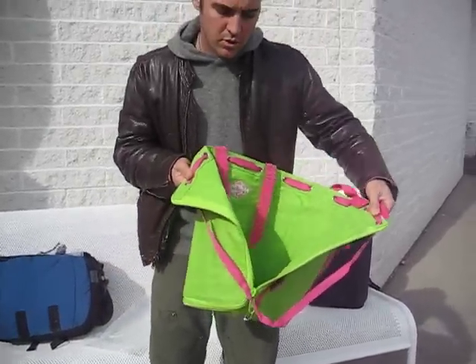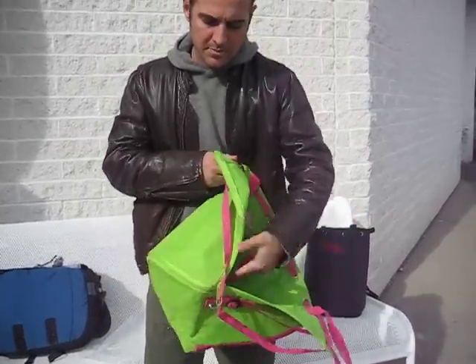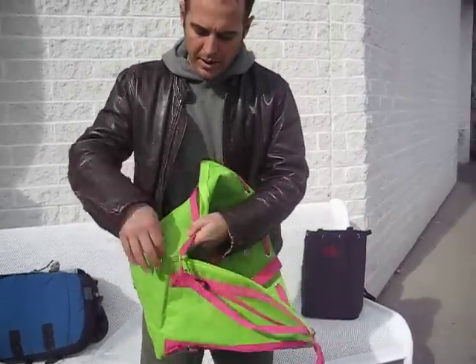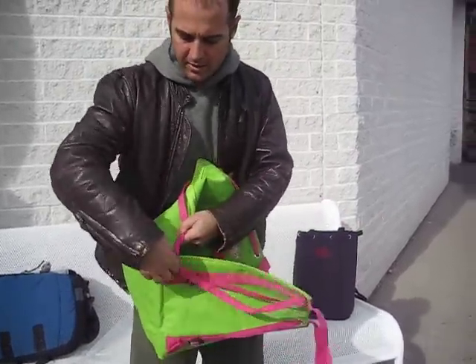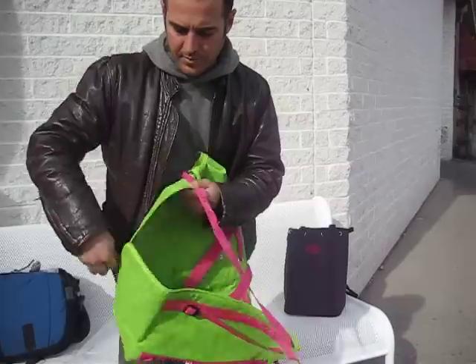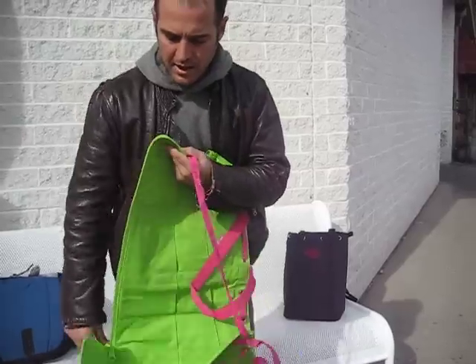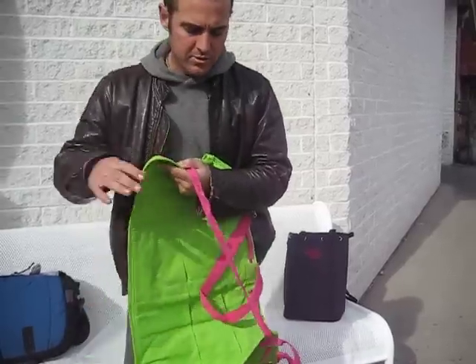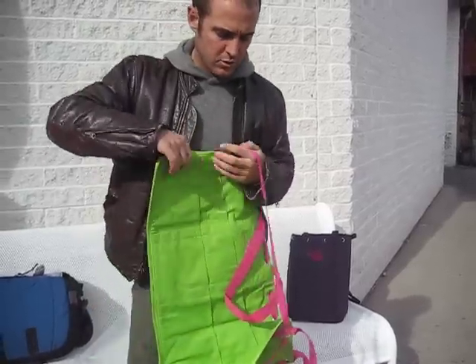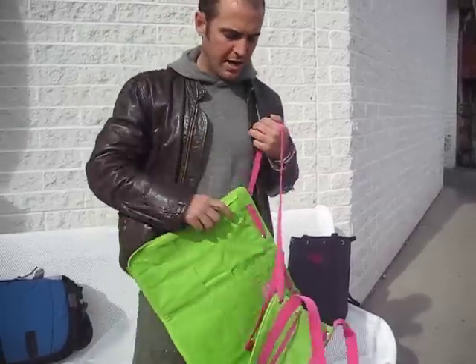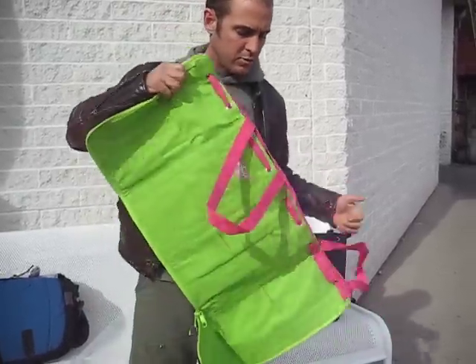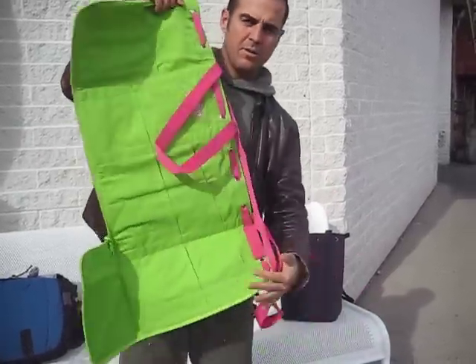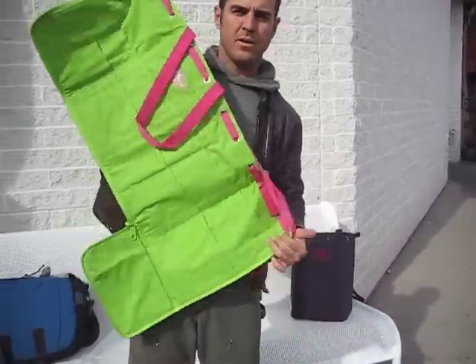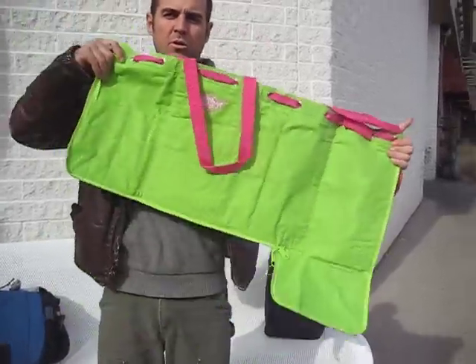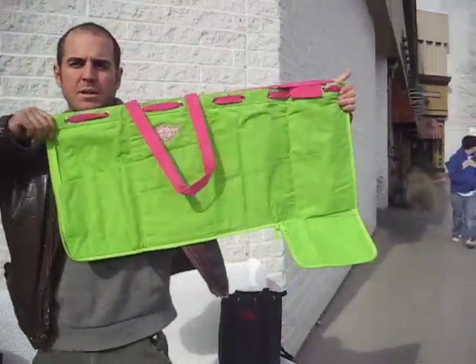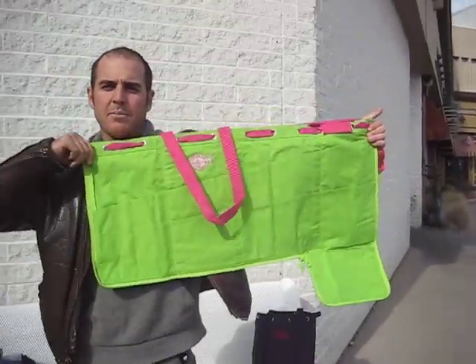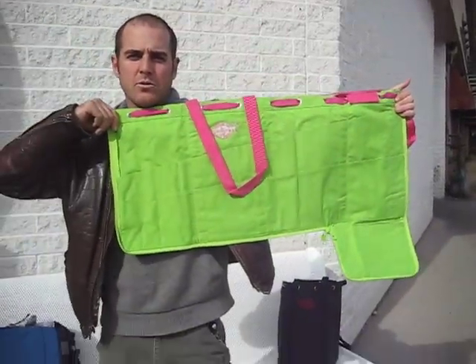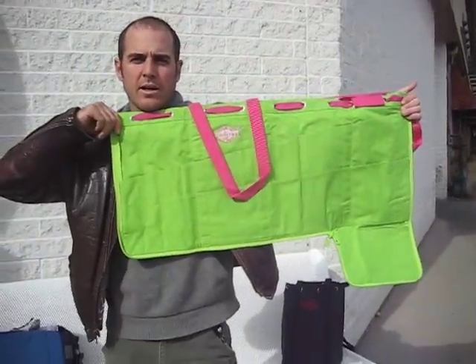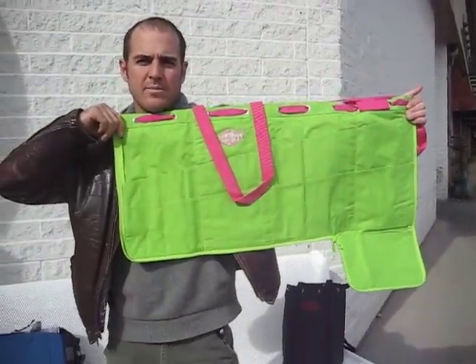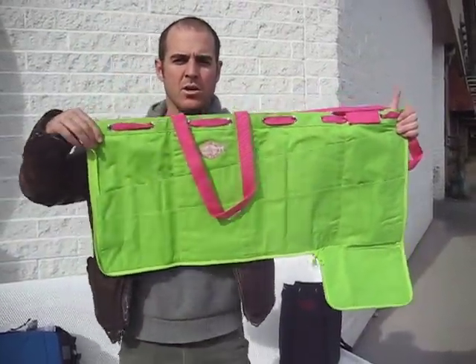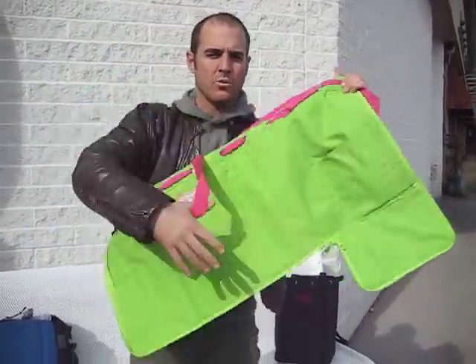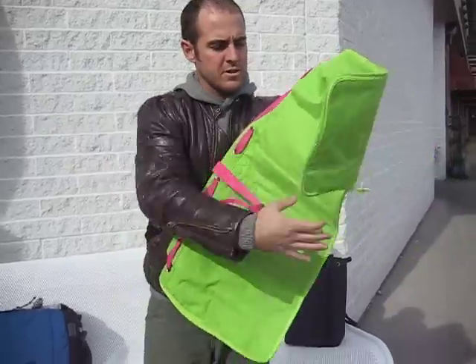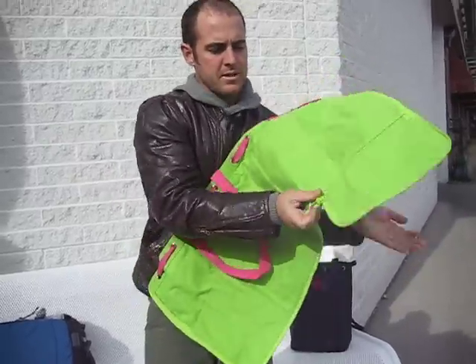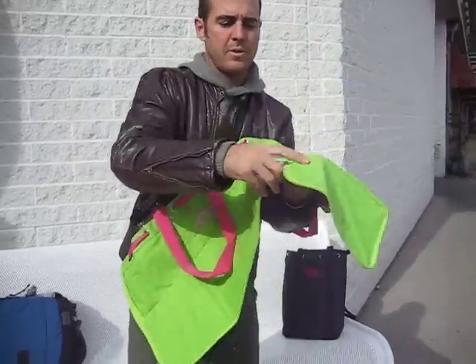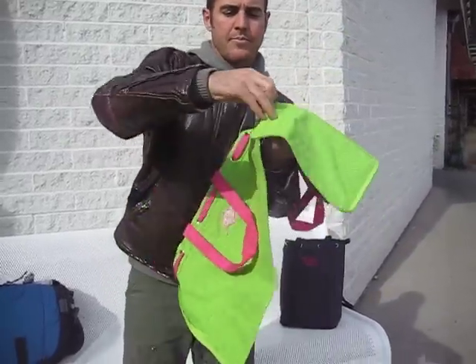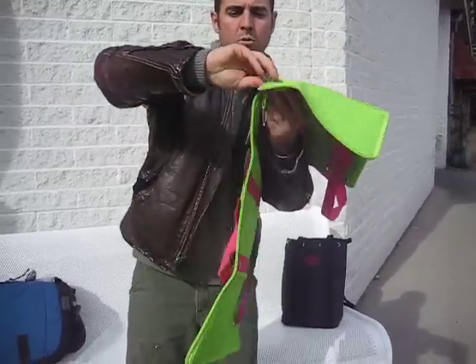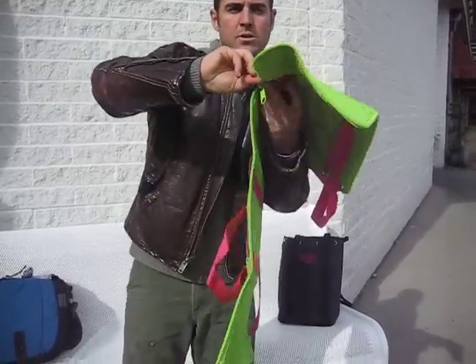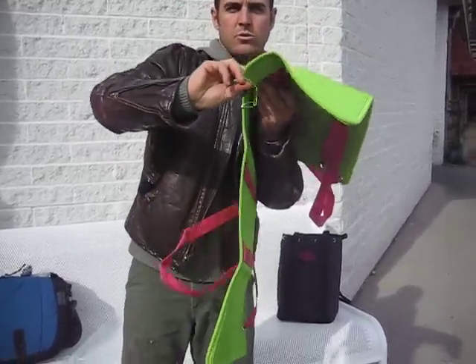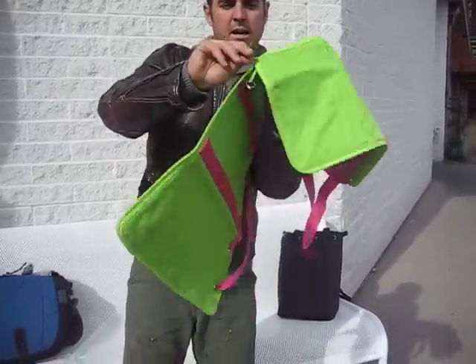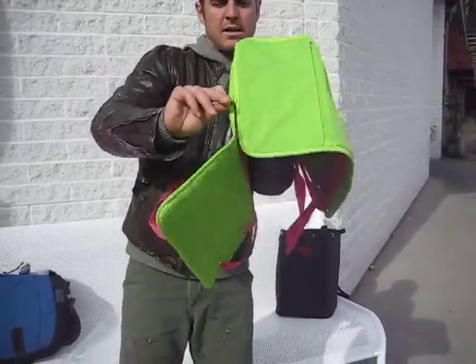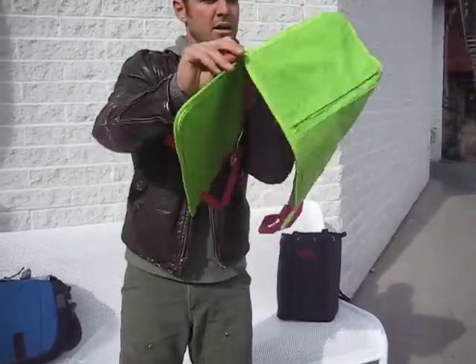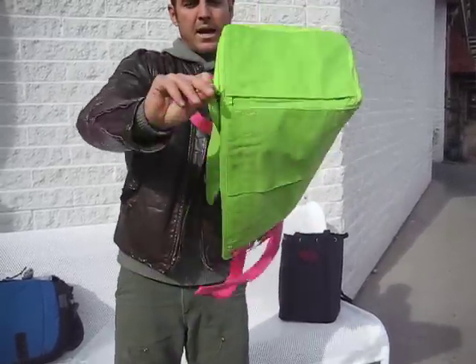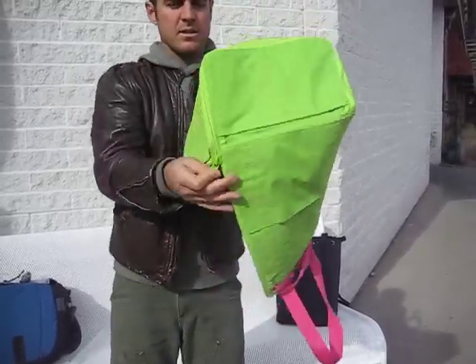You can zip the whole bag out. Now you can use it as a tool rack or tool roll. You can simply hang it up and keep your tools organized. You can reverse the pockets on this bag, whereby using your tools on the outside and your bag on the inside.